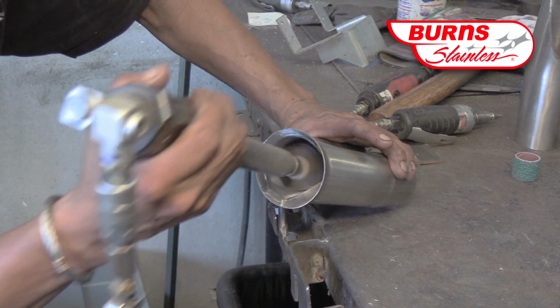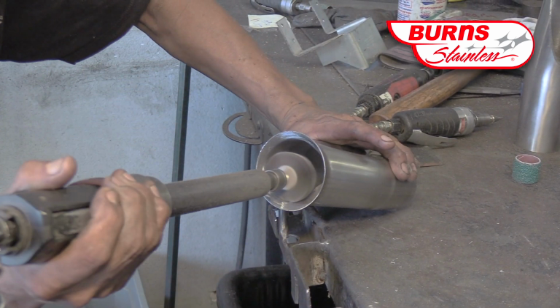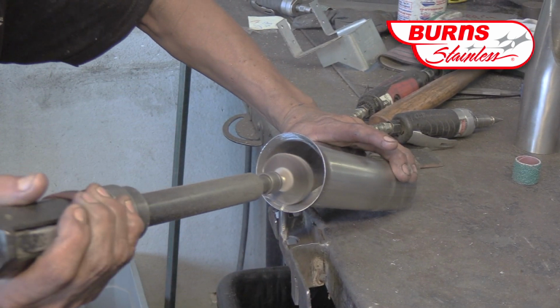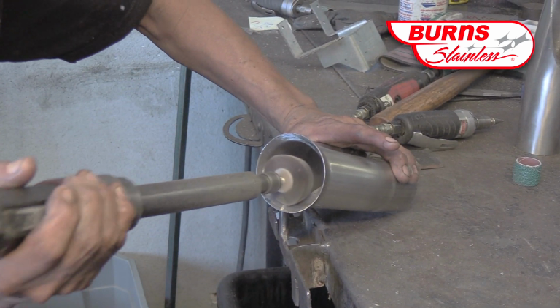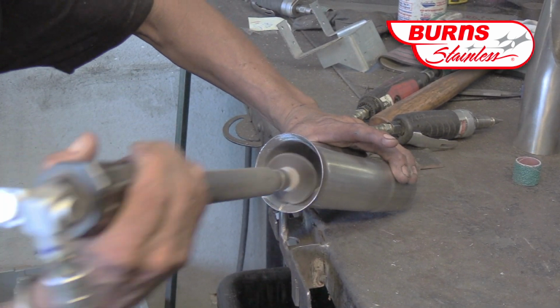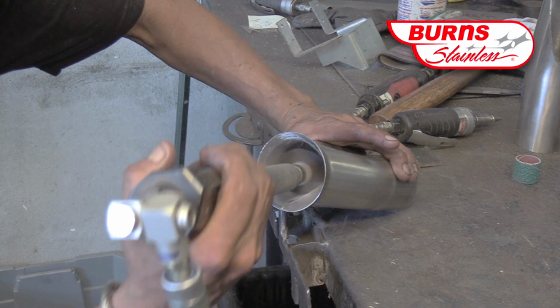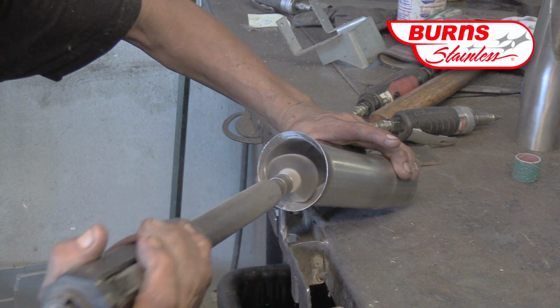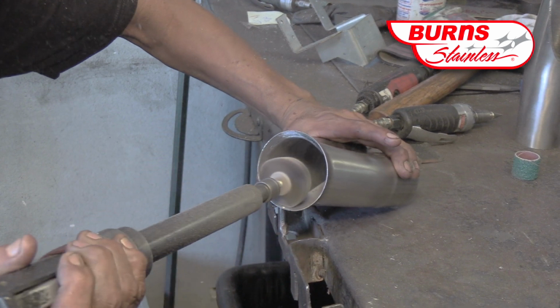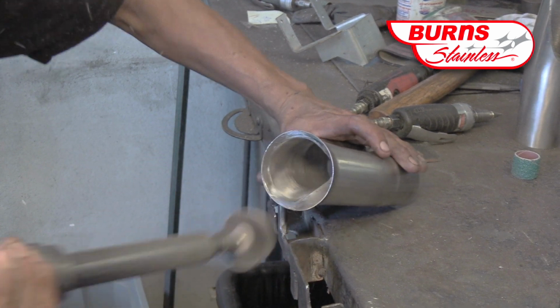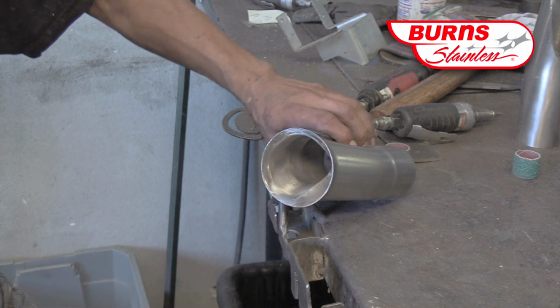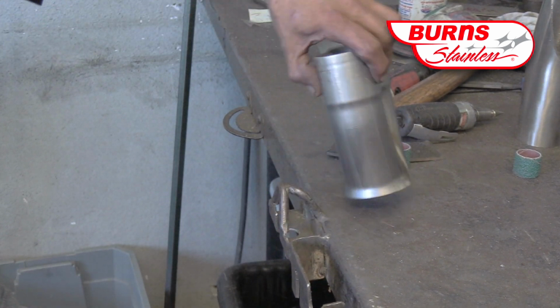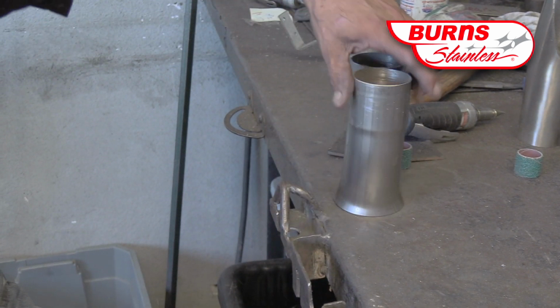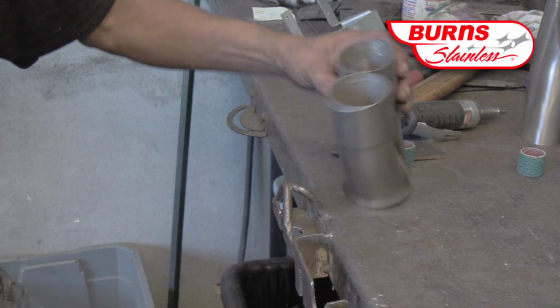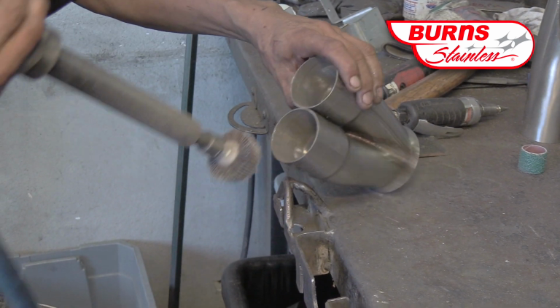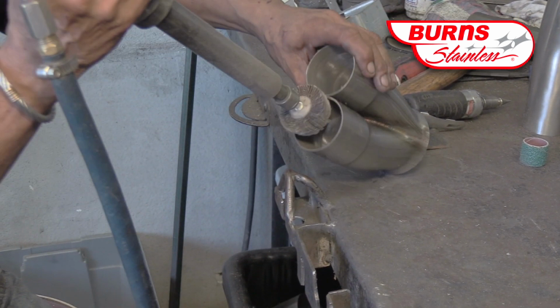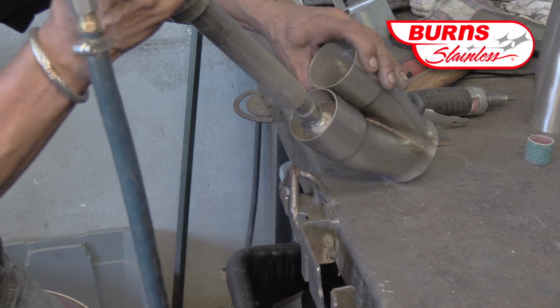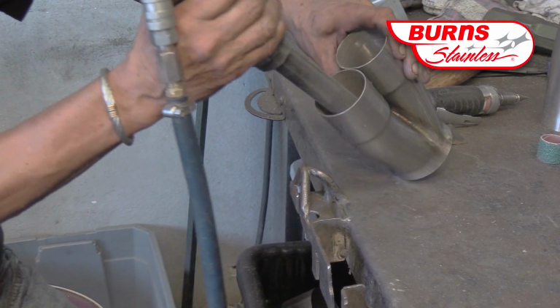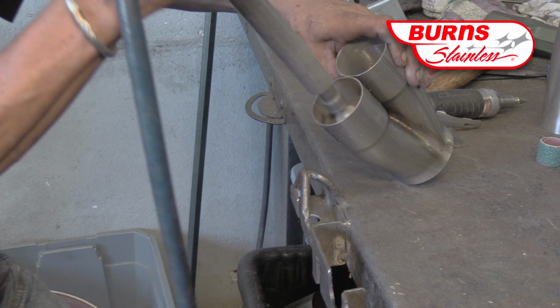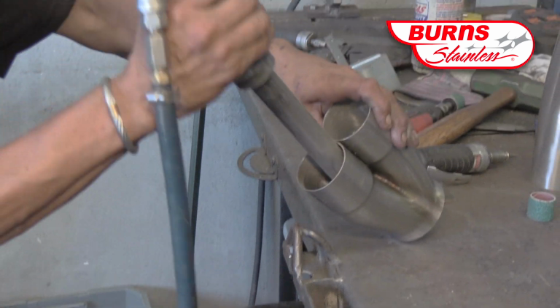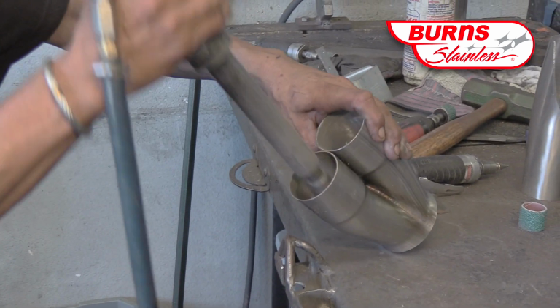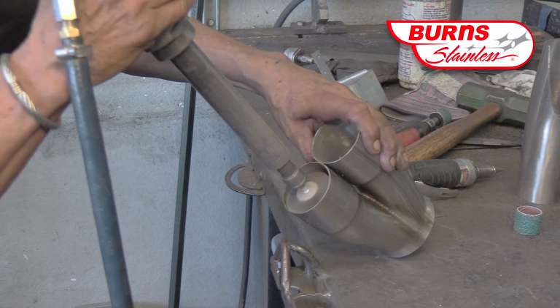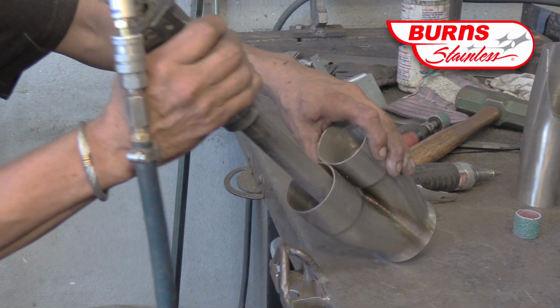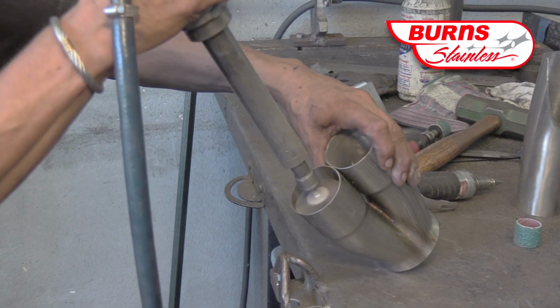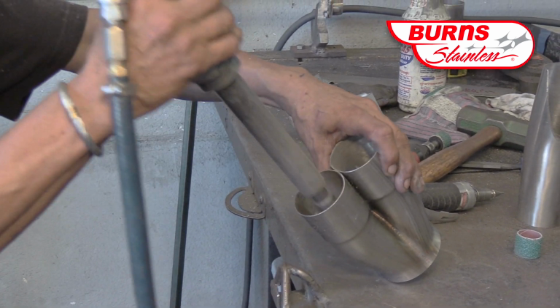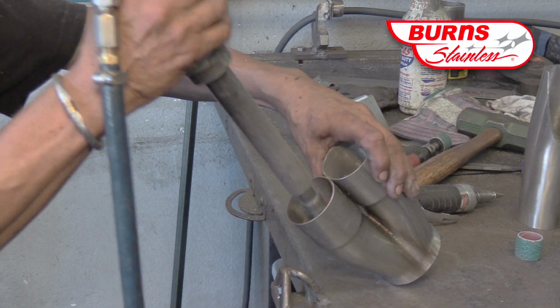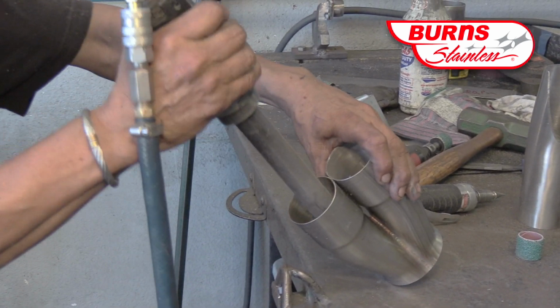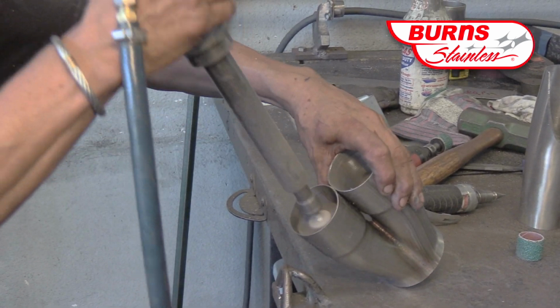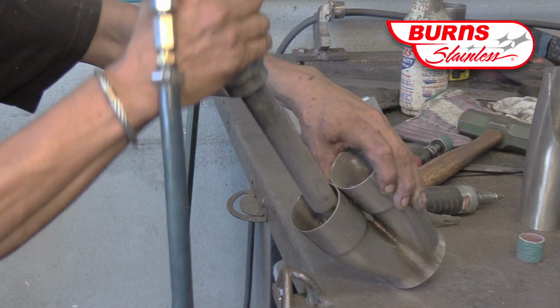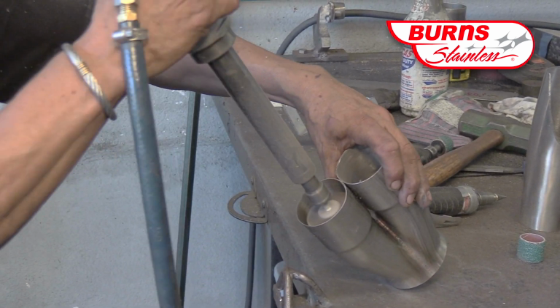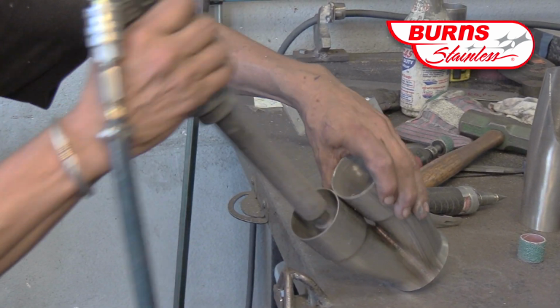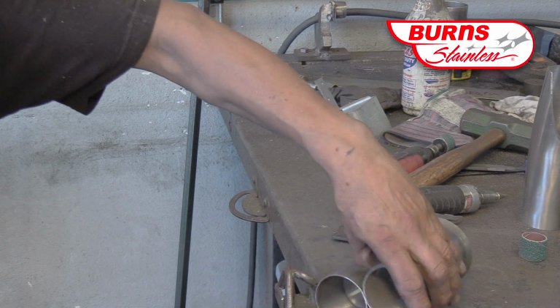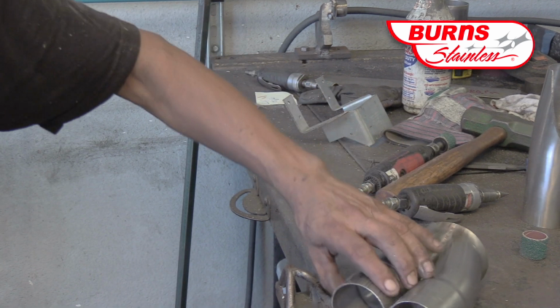You can see that Fernando is using the flap wheel in order to blend the inside grind marks and end up with a nice, beautiful collector inside.